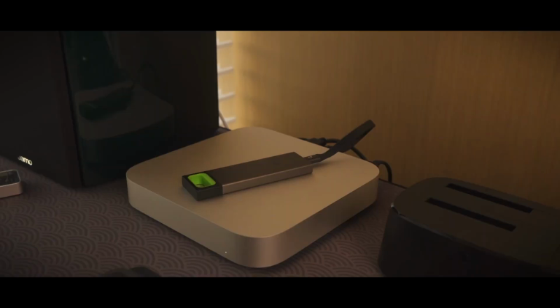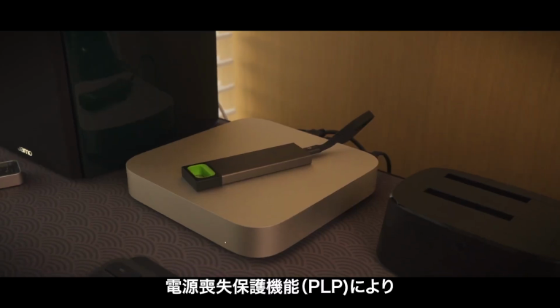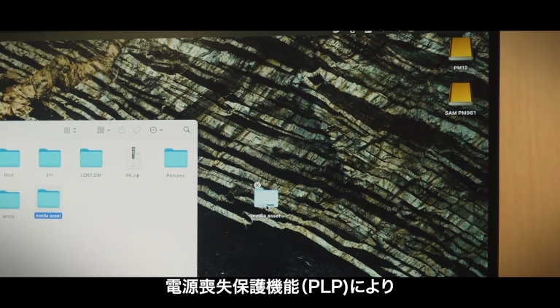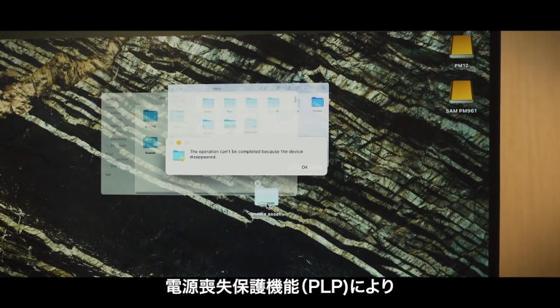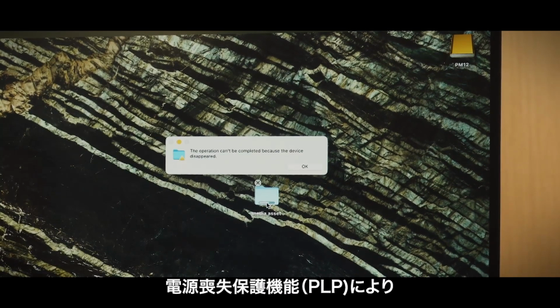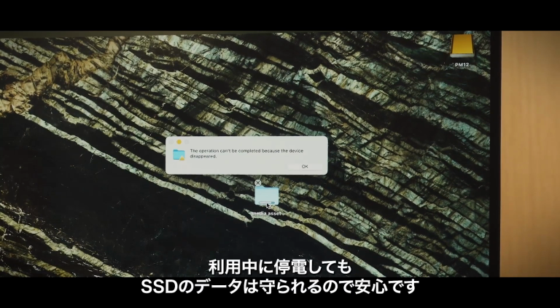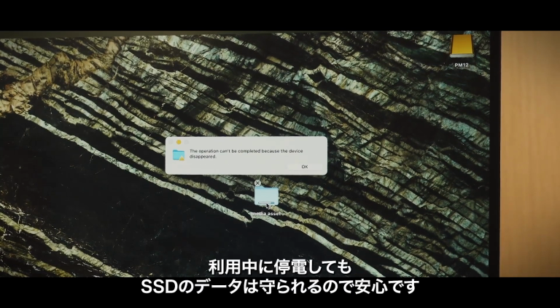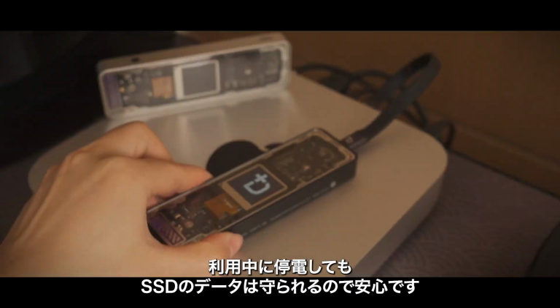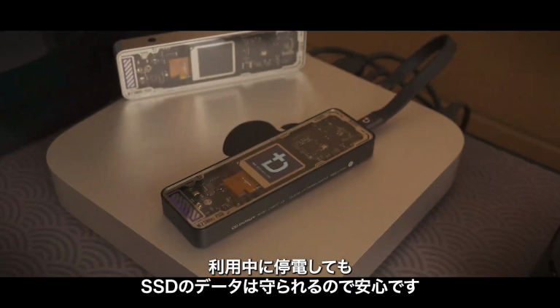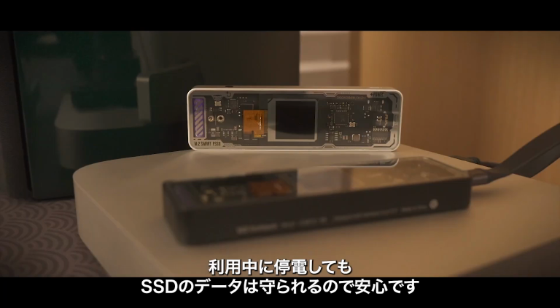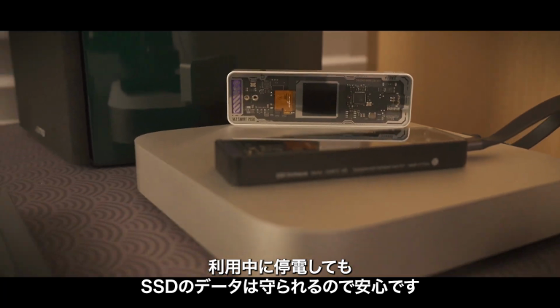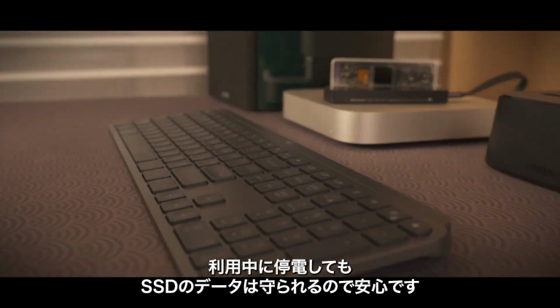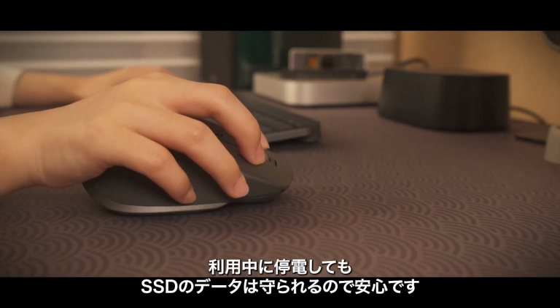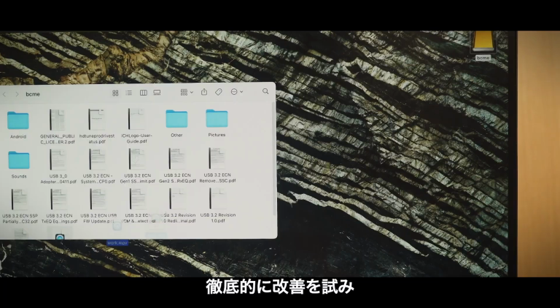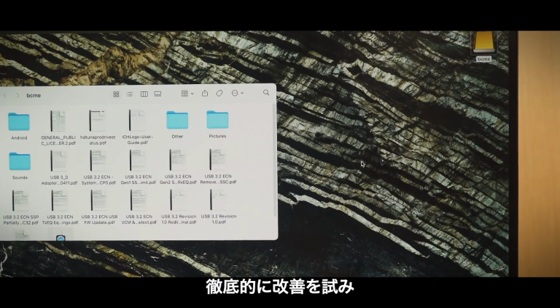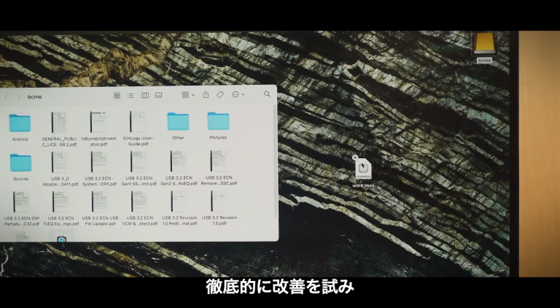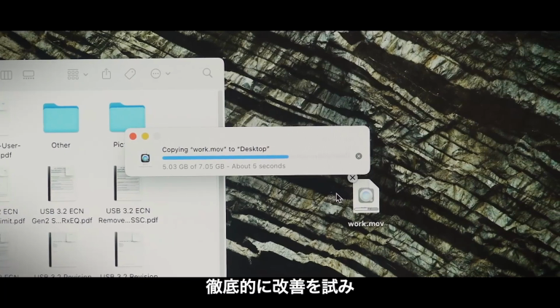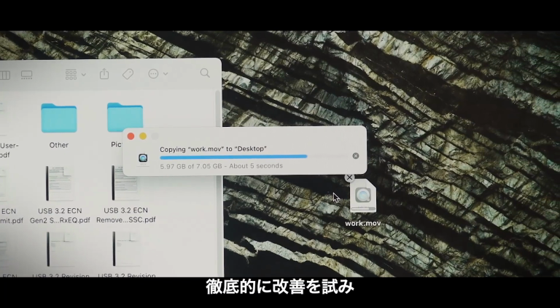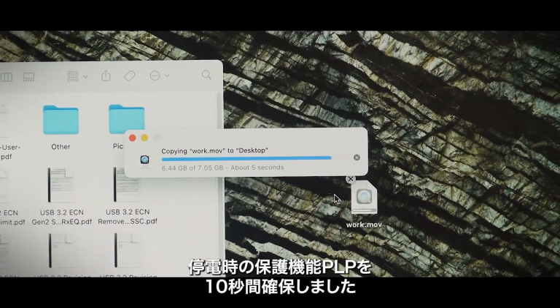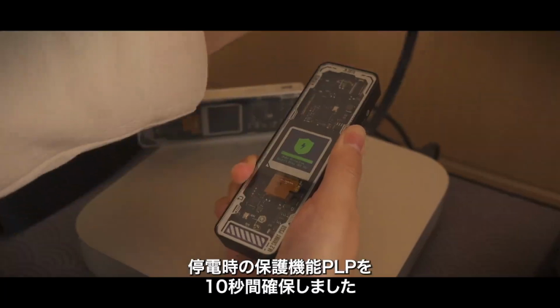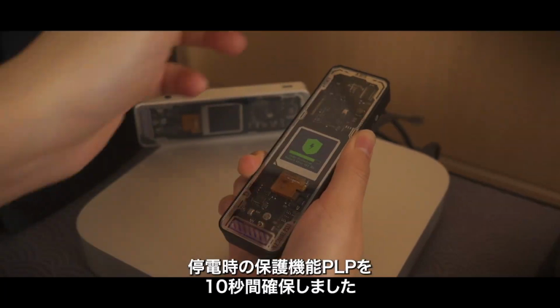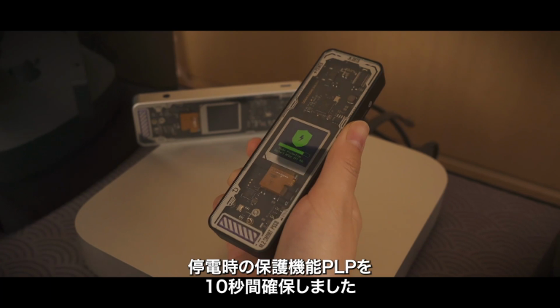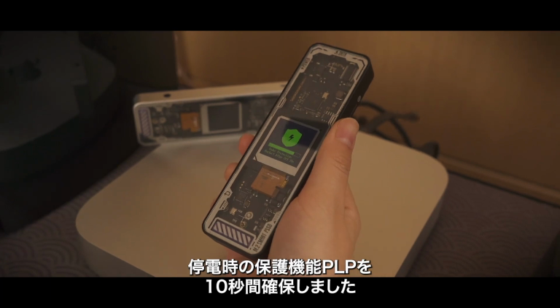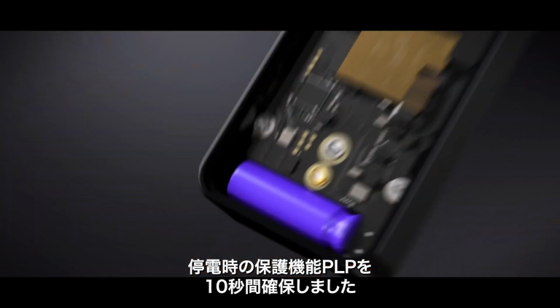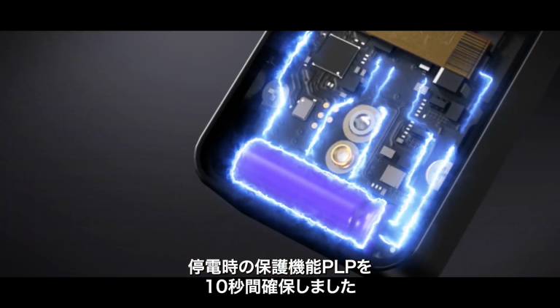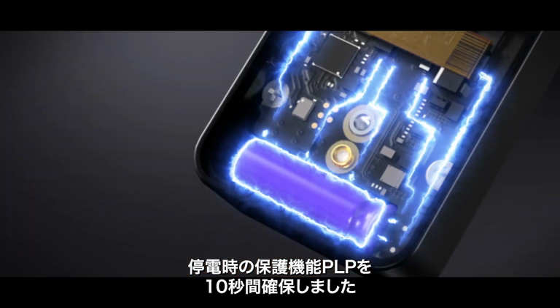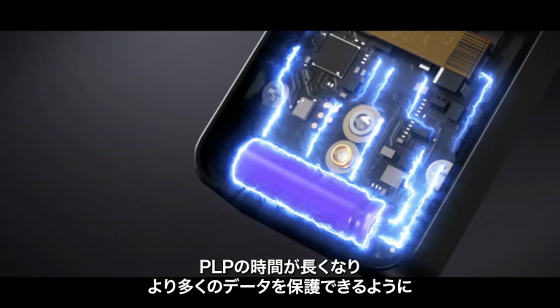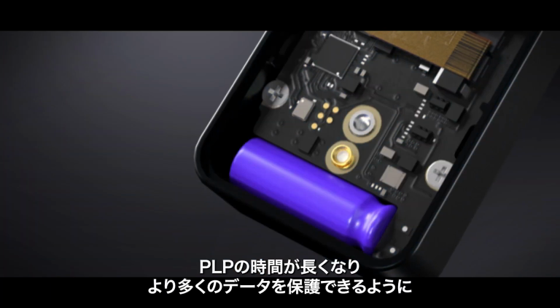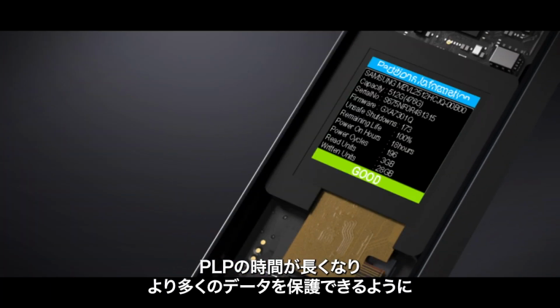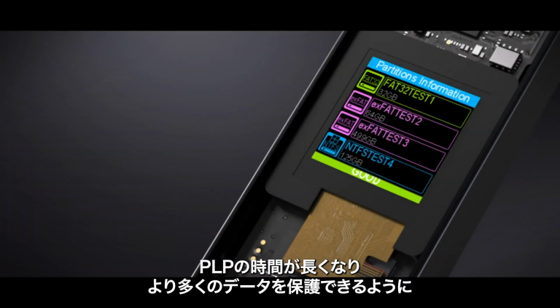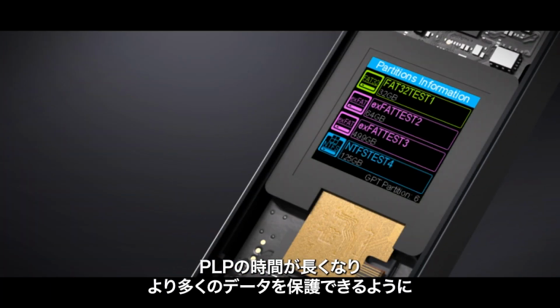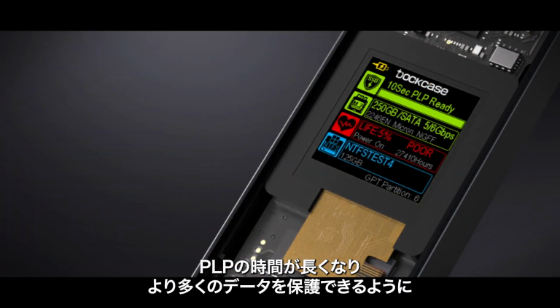Power loss protection is the all-important mechanism to protect data stored in an SSD during a power outage. We have comprehensively increased PLP from 5 seconds to 10 seconds on the basis of the first generation — more PLP time allows more data to be rescued.